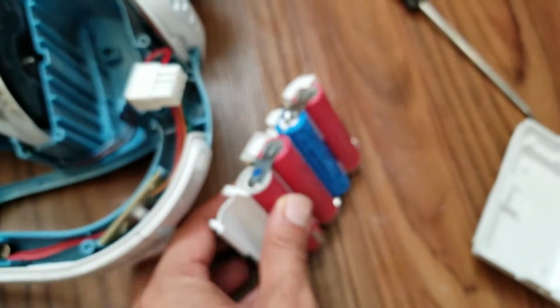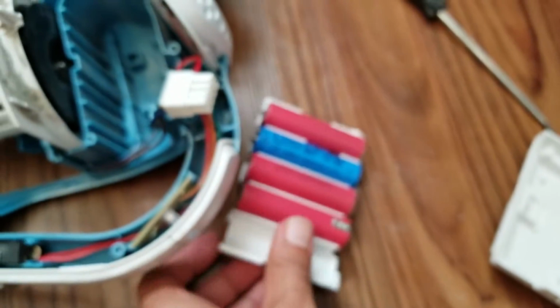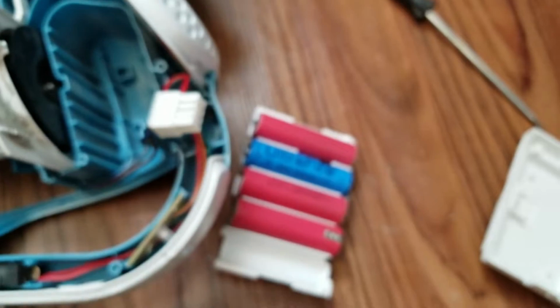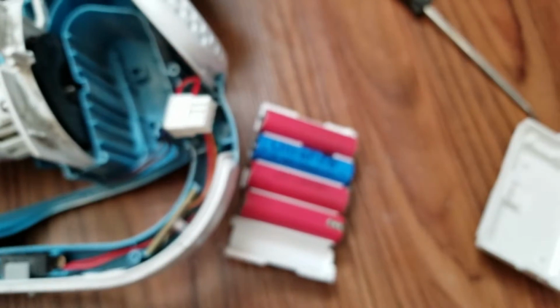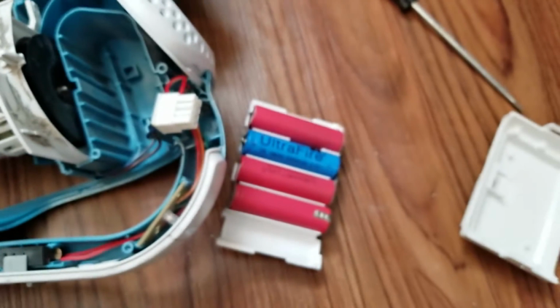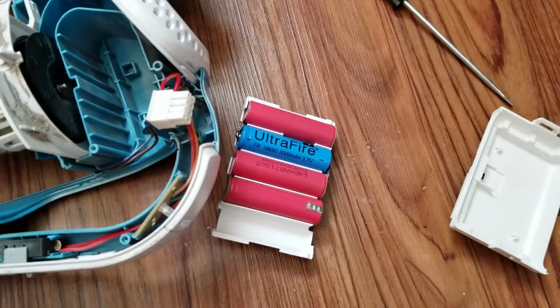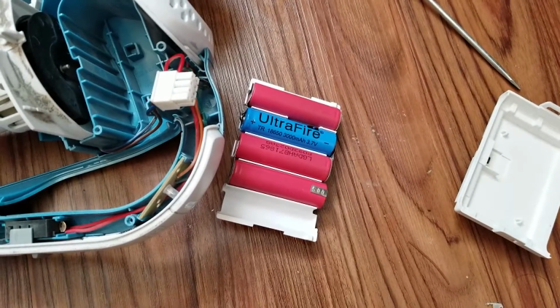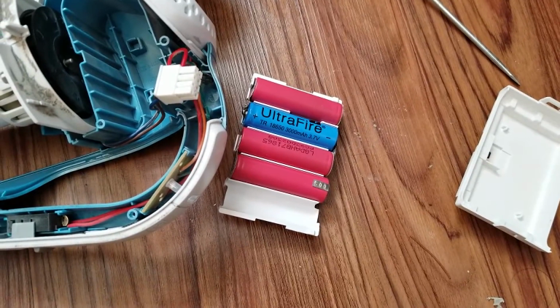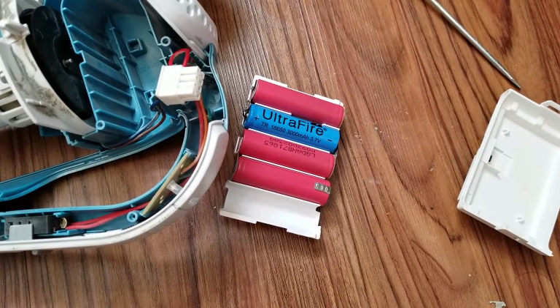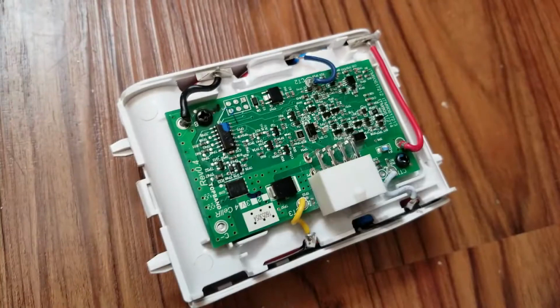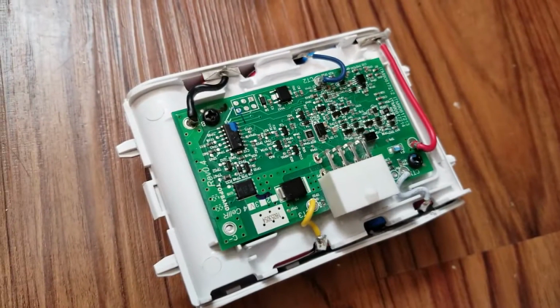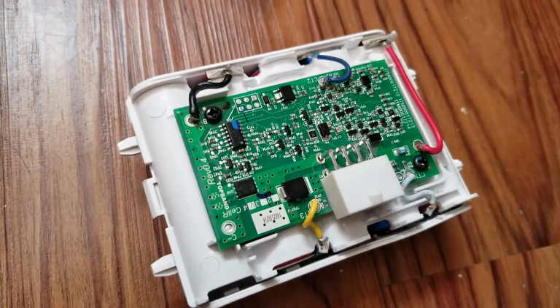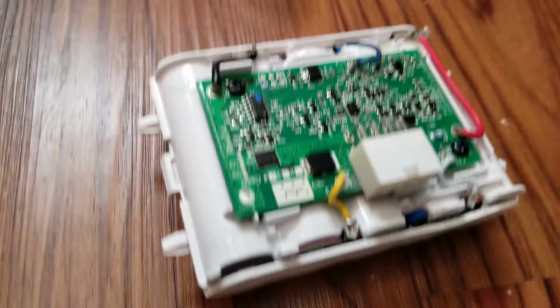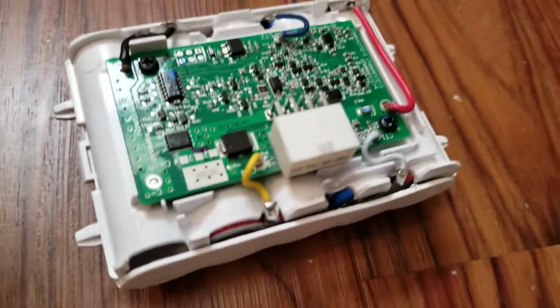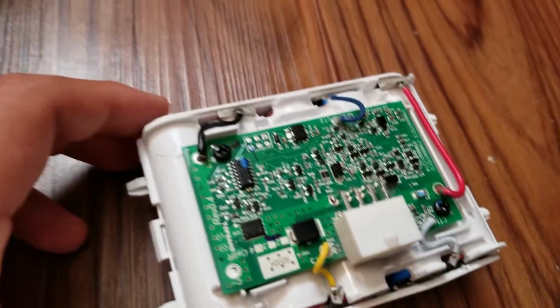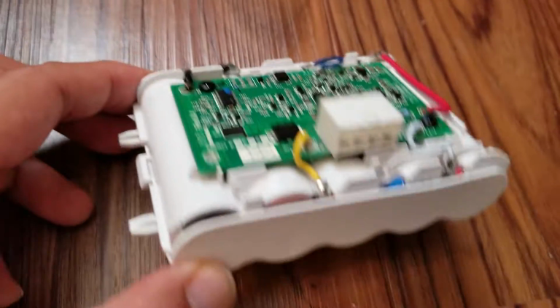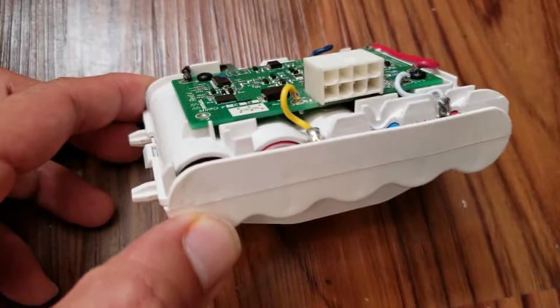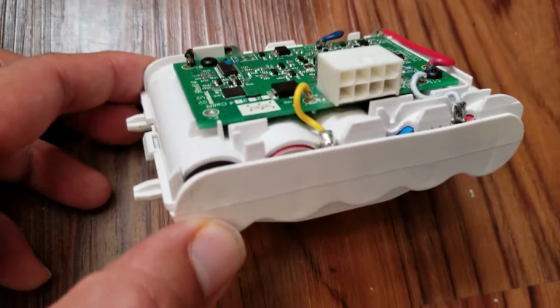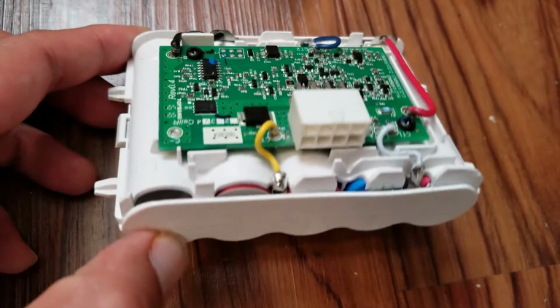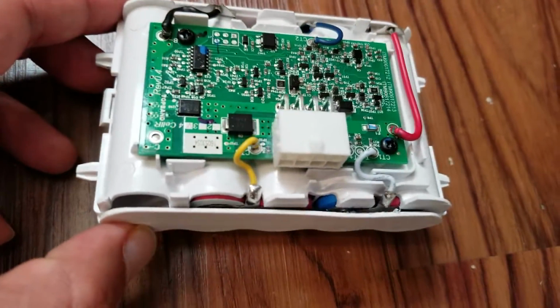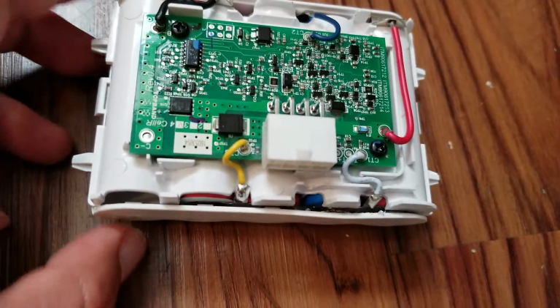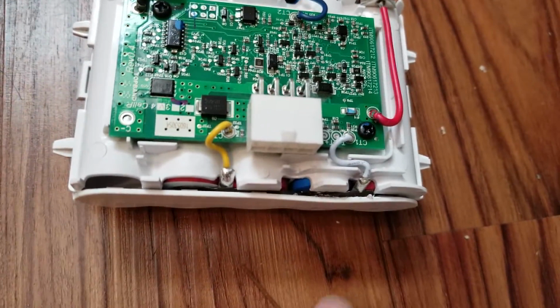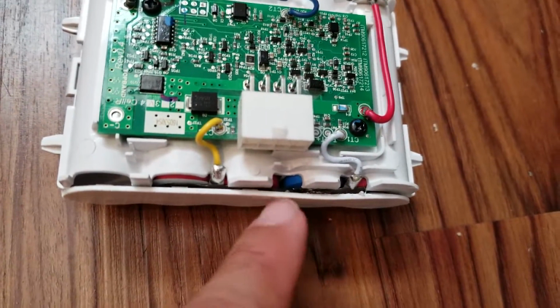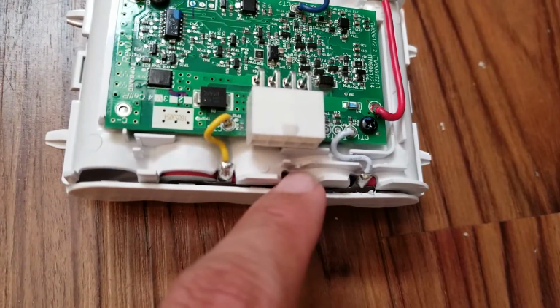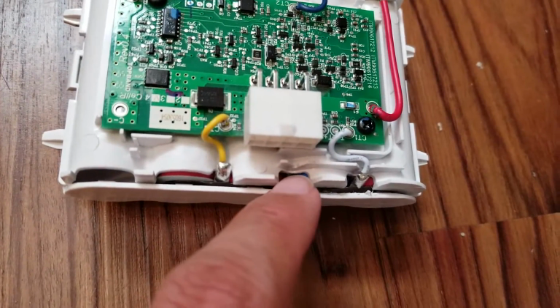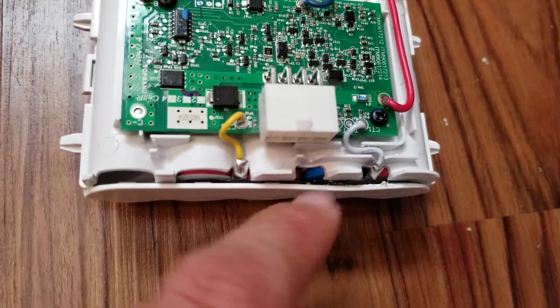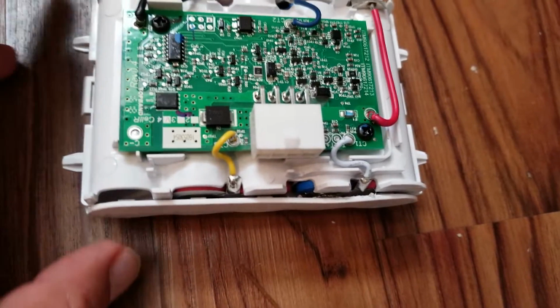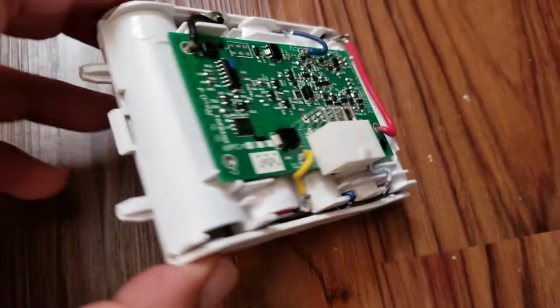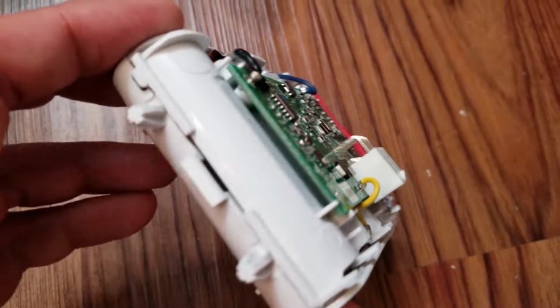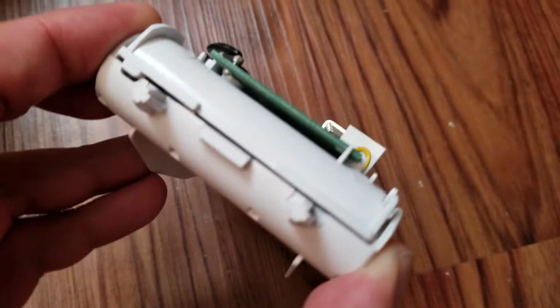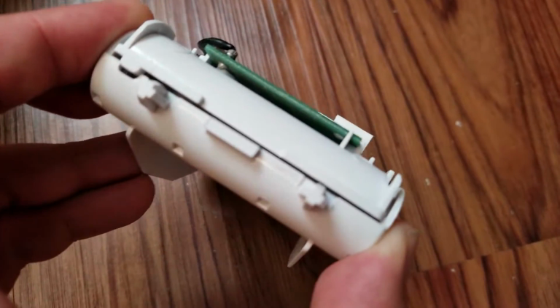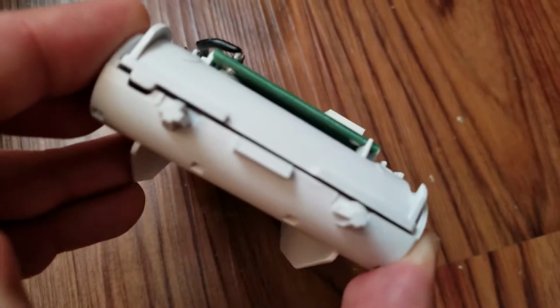So let's go ahead and plug it back into the vacuum. The new battery pack is back in the housing, and you can see that blue battery, which is the one that I replaced, is back in here.